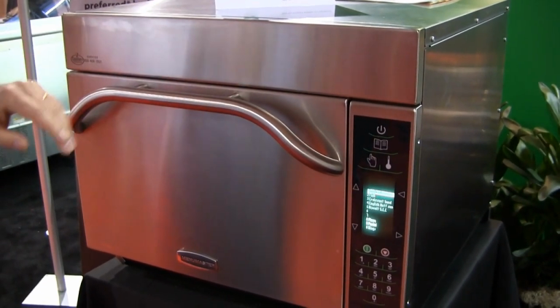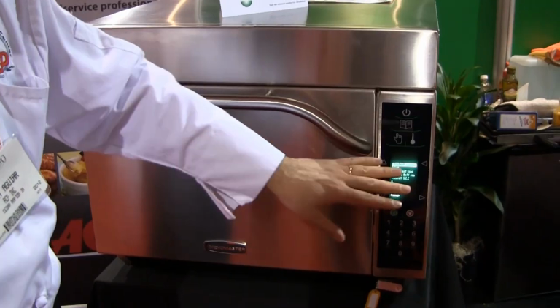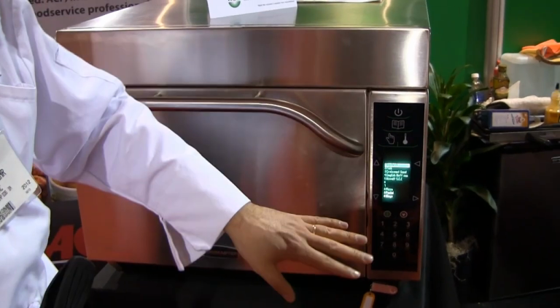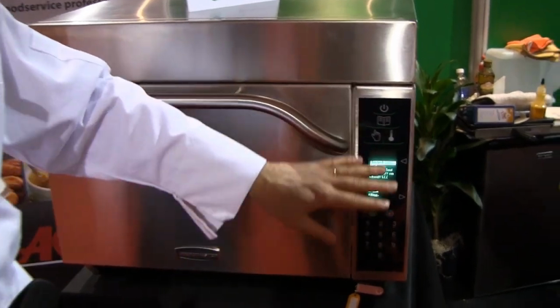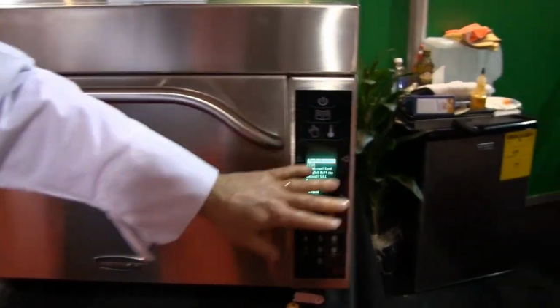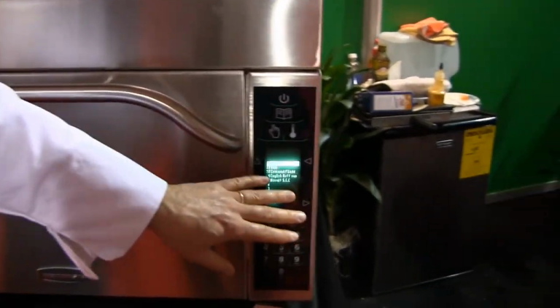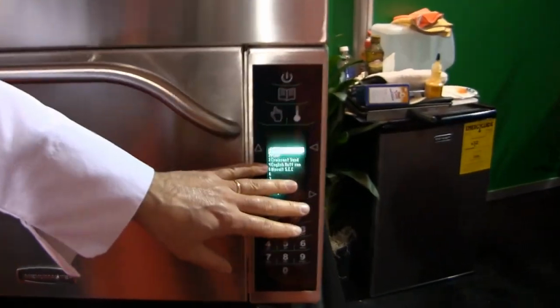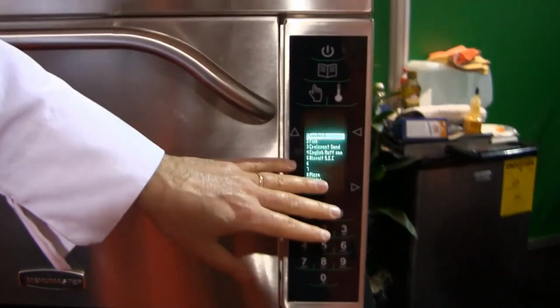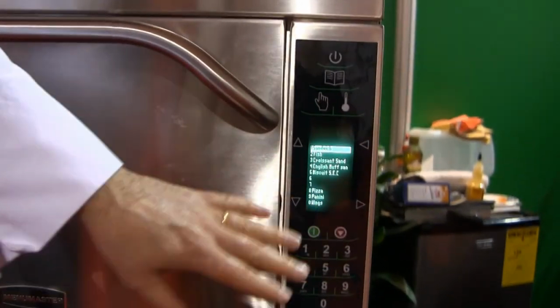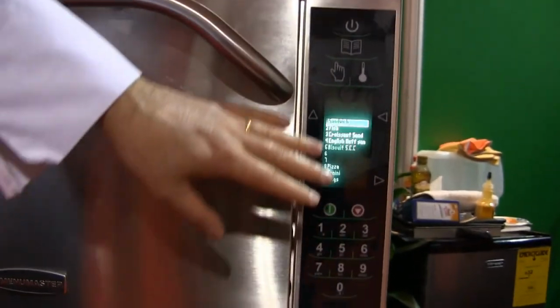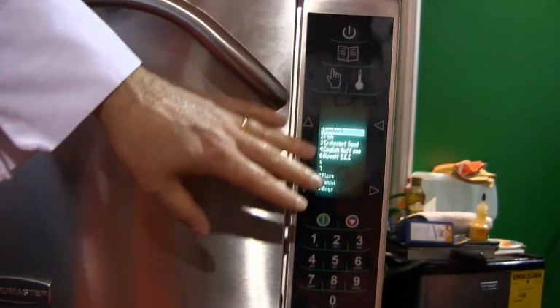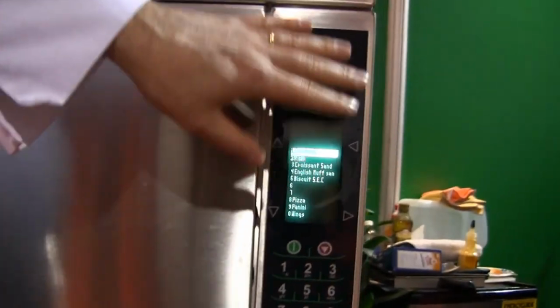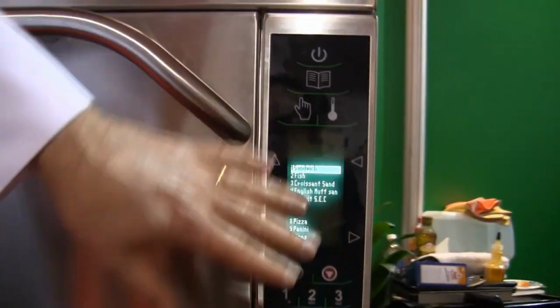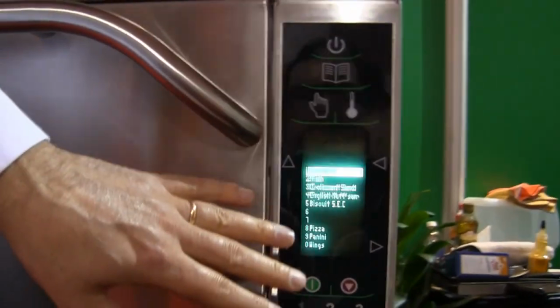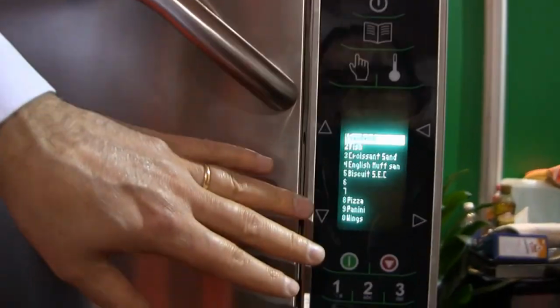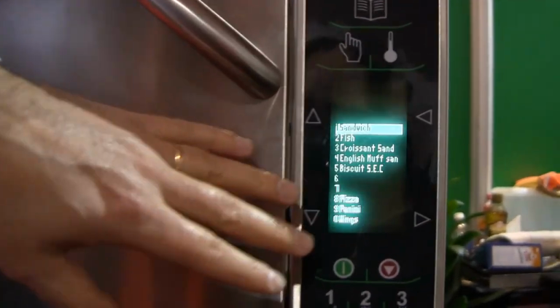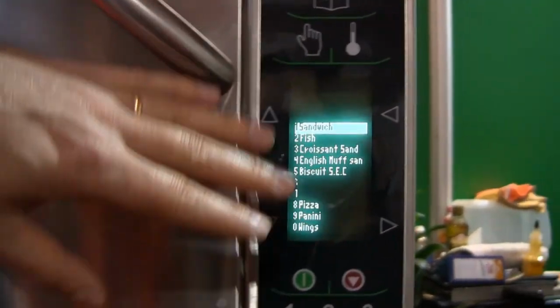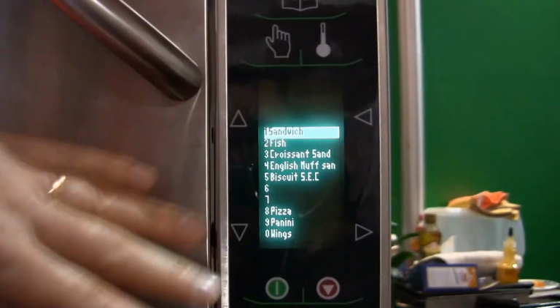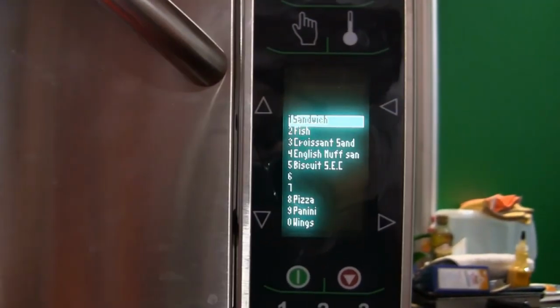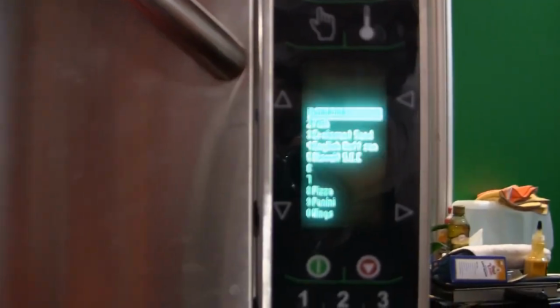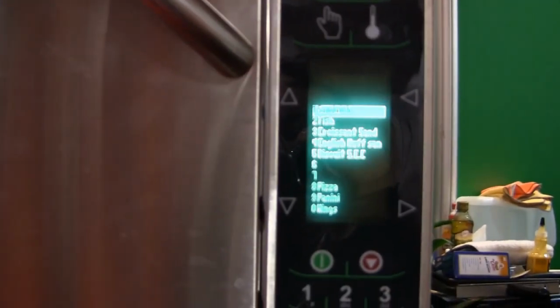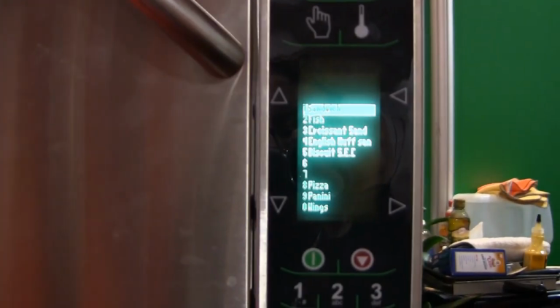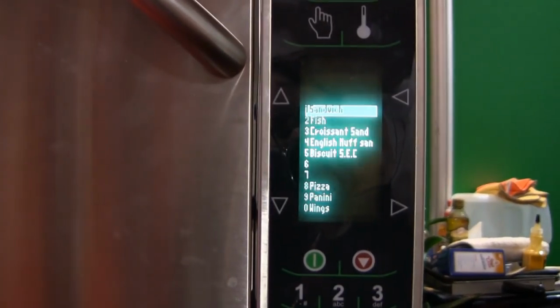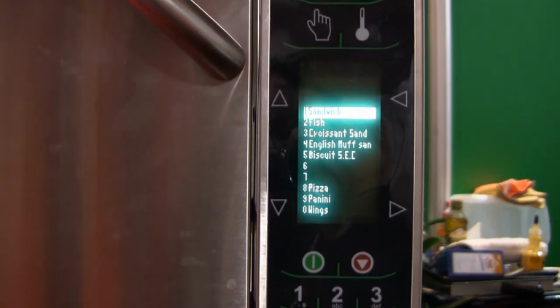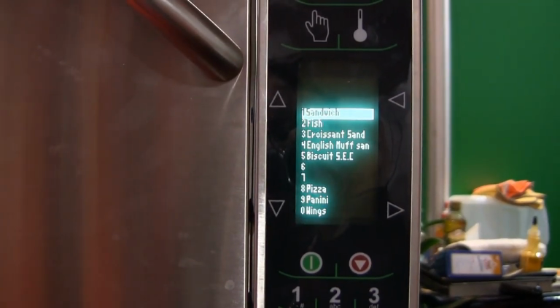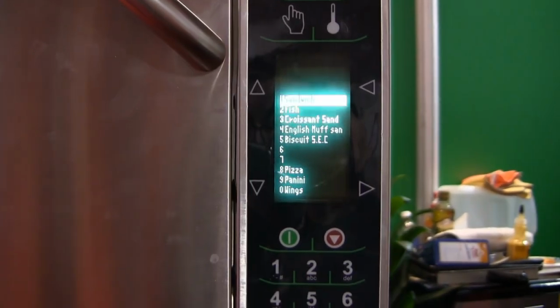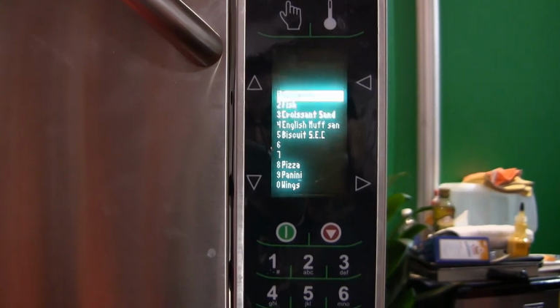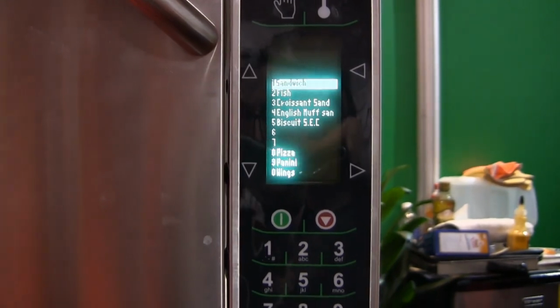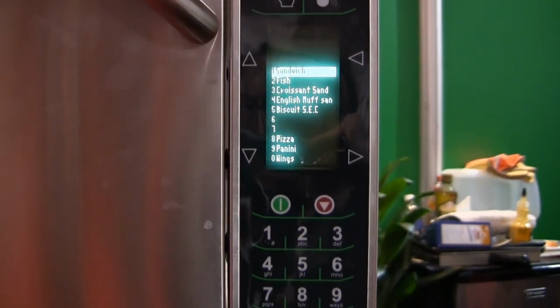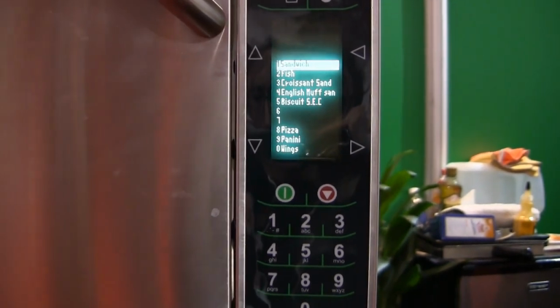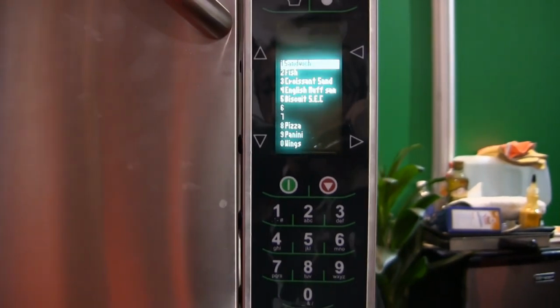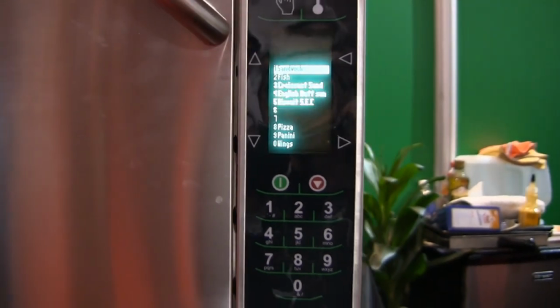You can program up to 360 items in this oven. Right now we just have it on one screen where you can have 10 items. All you do is push a button.